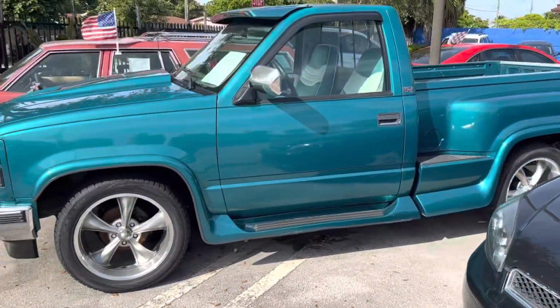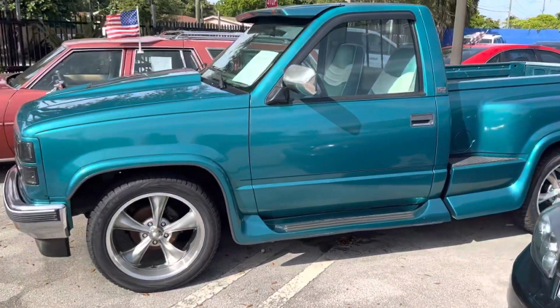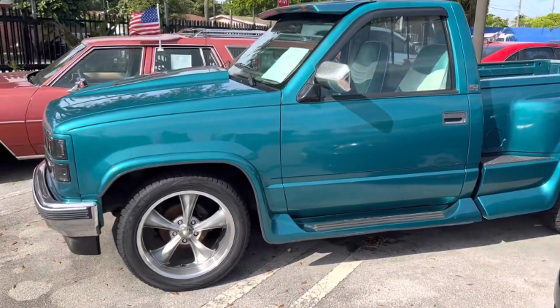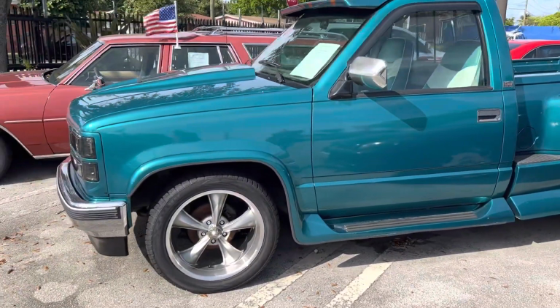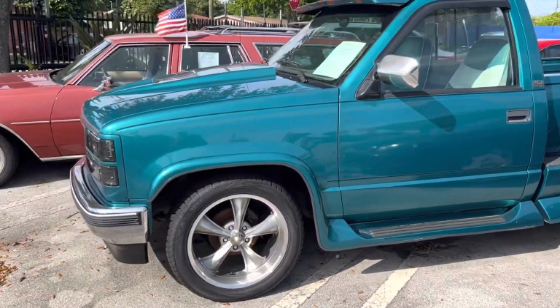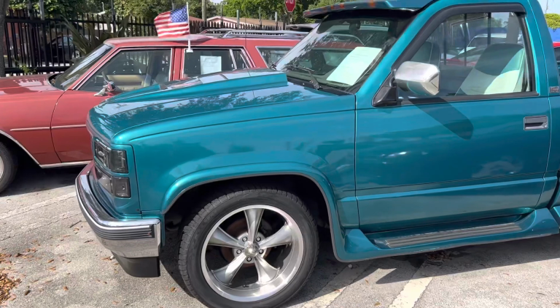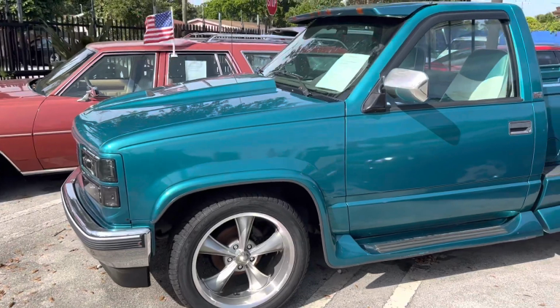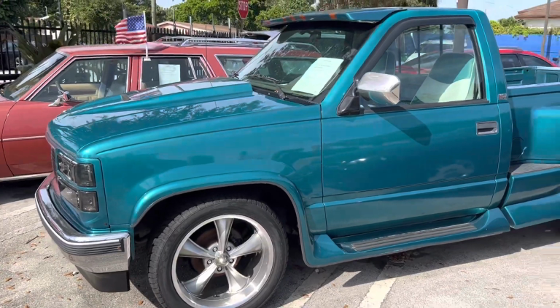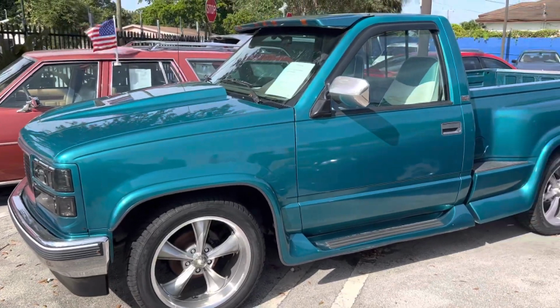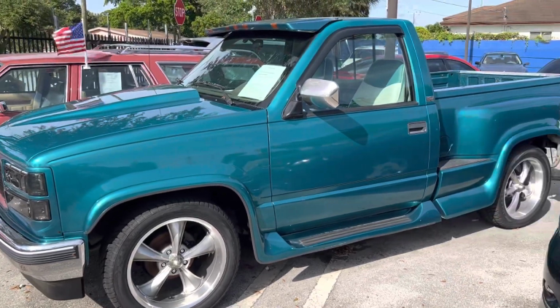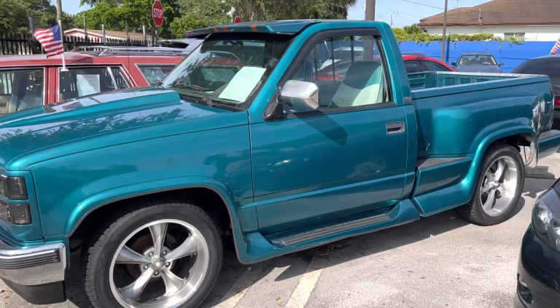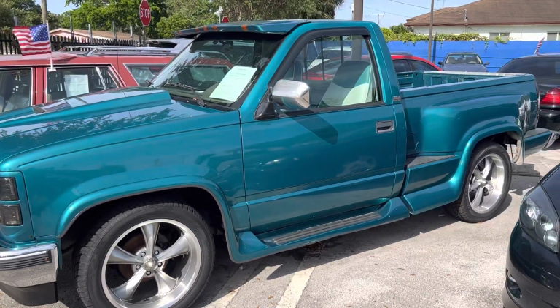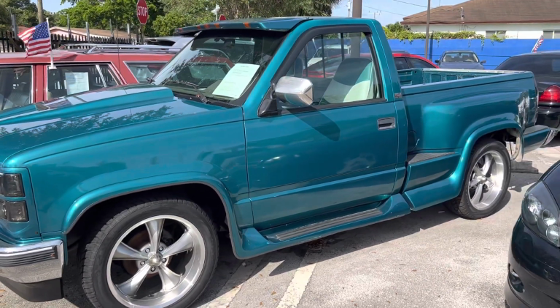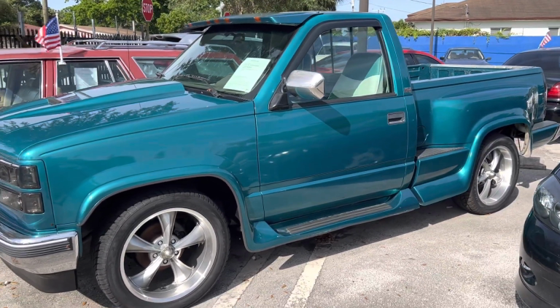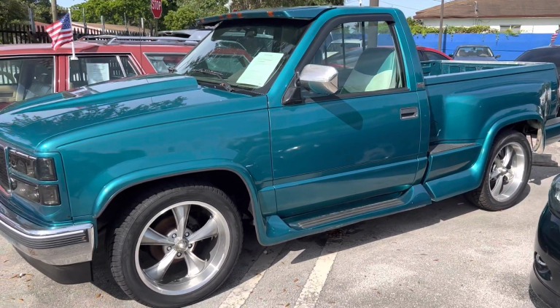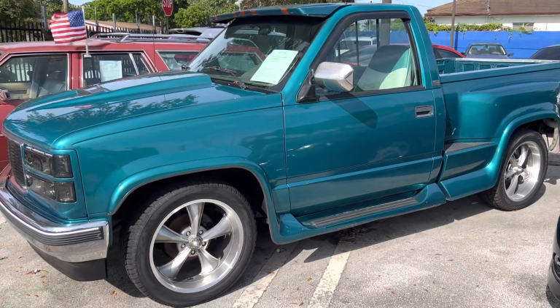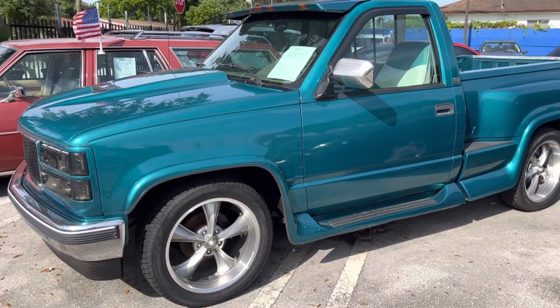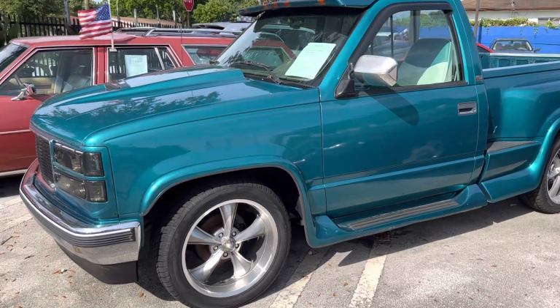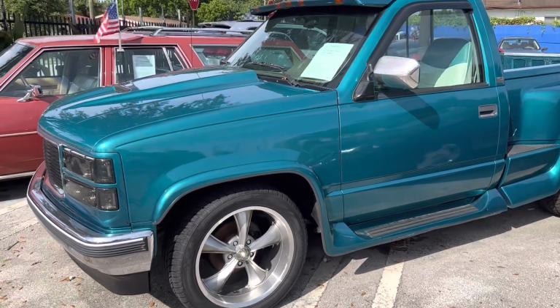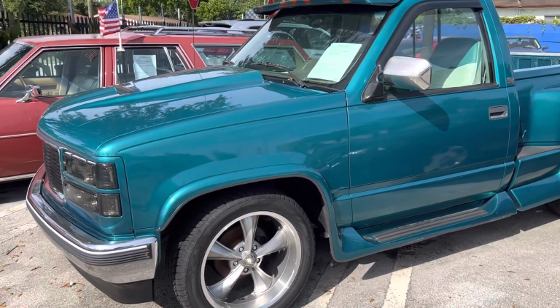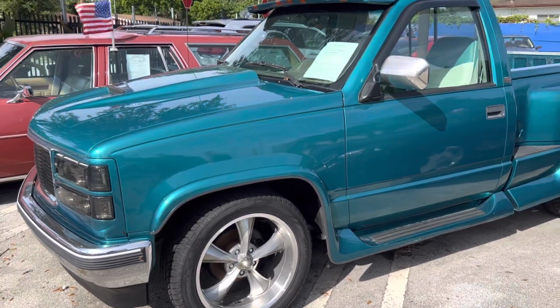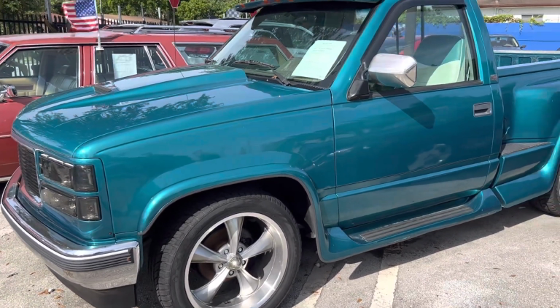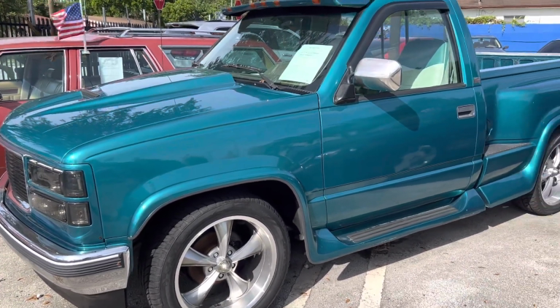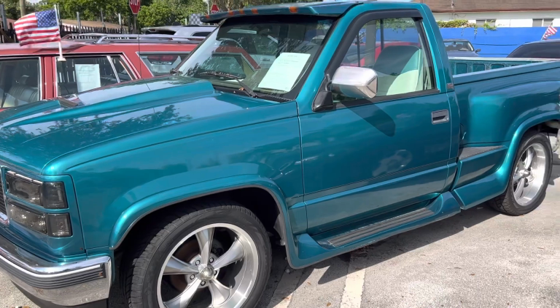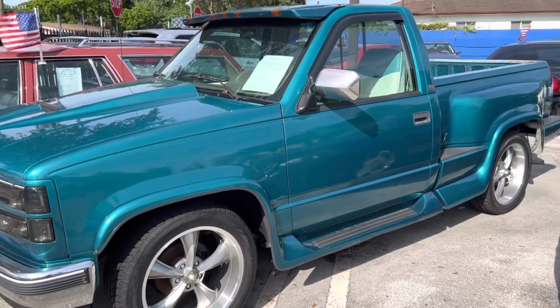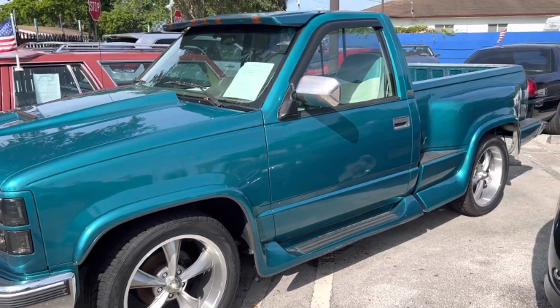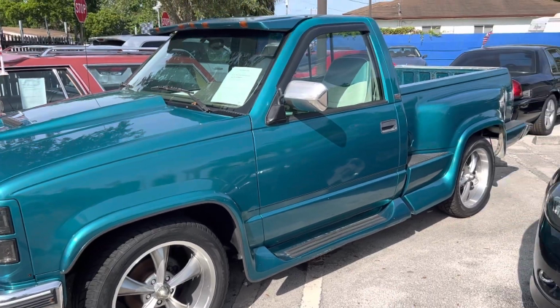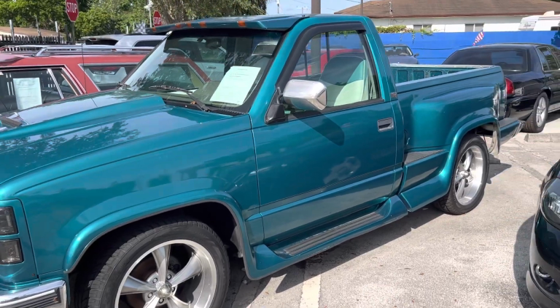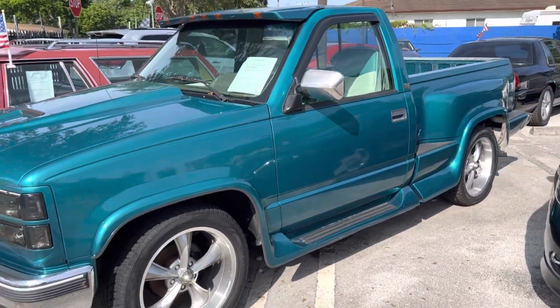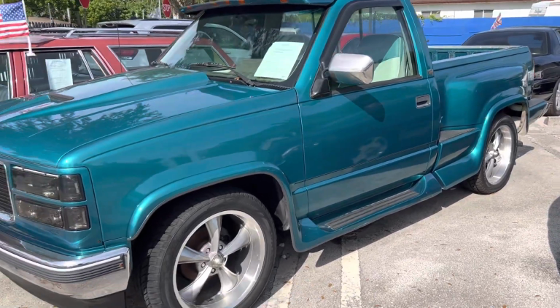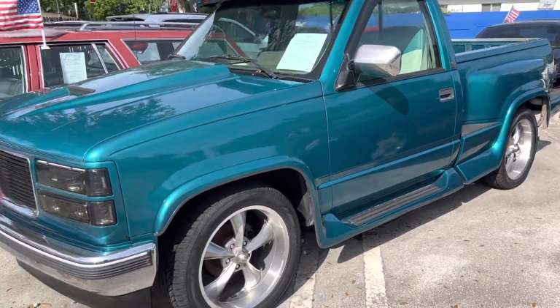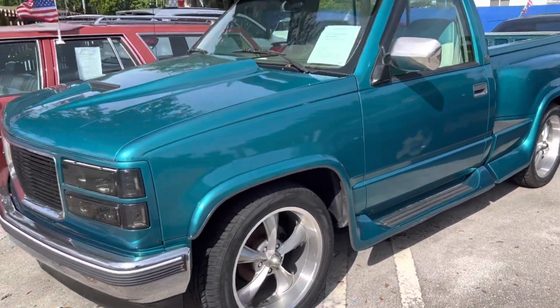It's our '94 GMC short bed stepside. It's got brand new 20-inch wheels and tires, a 350, and AC.